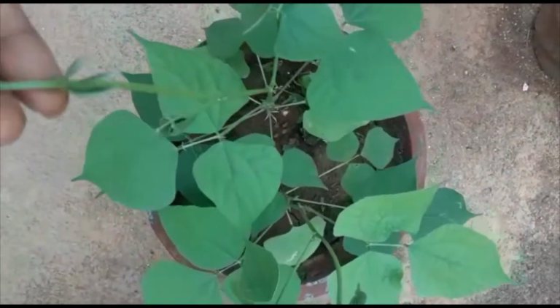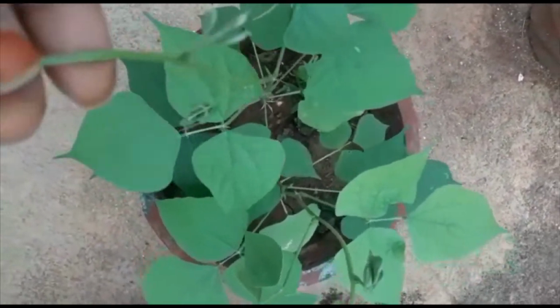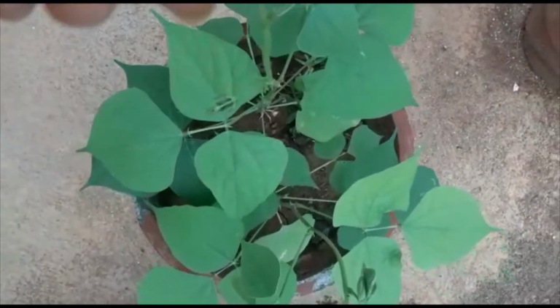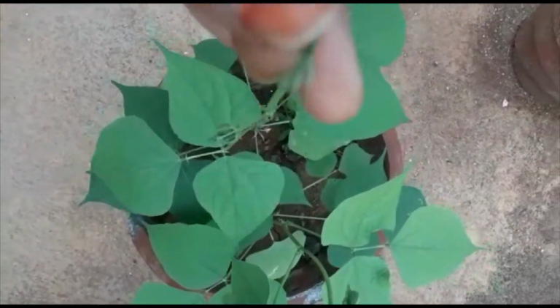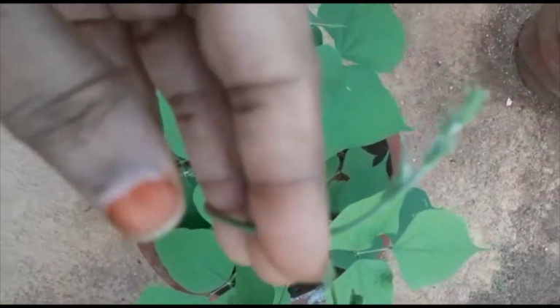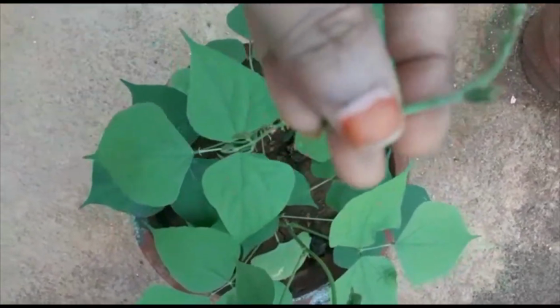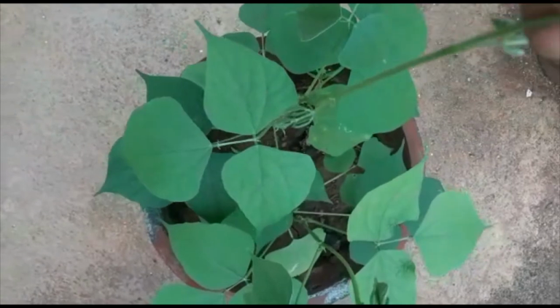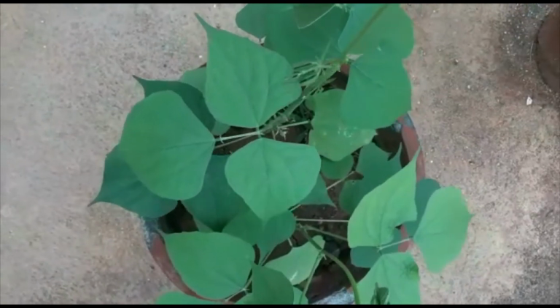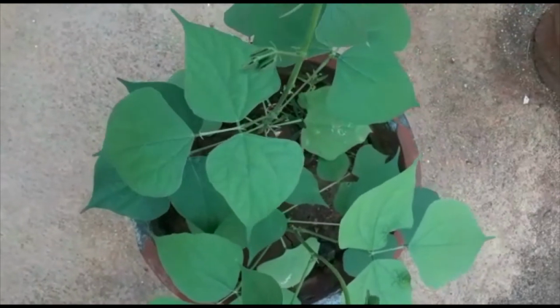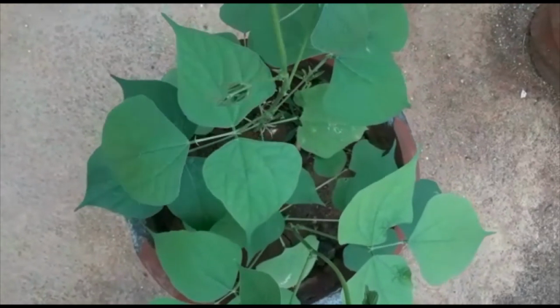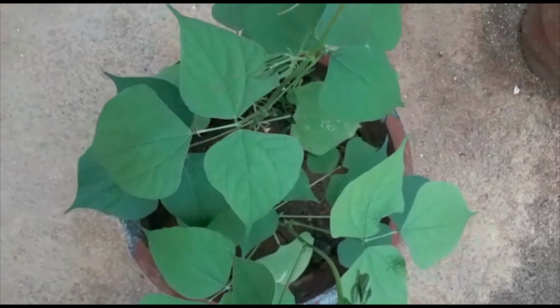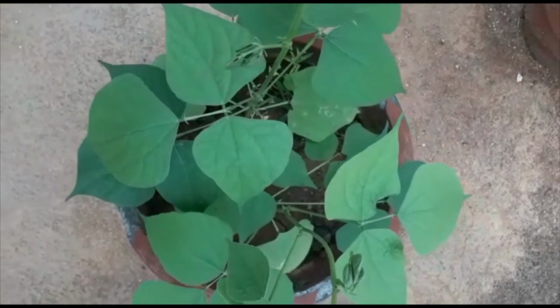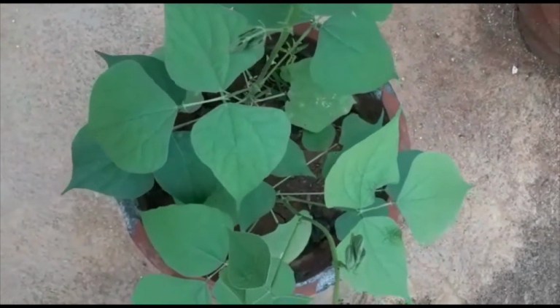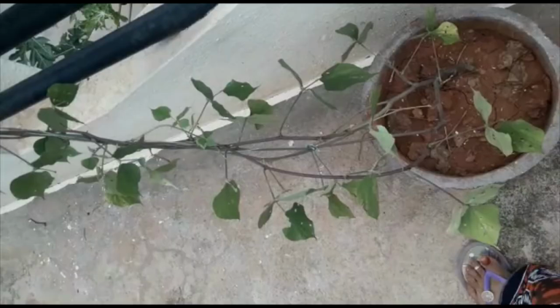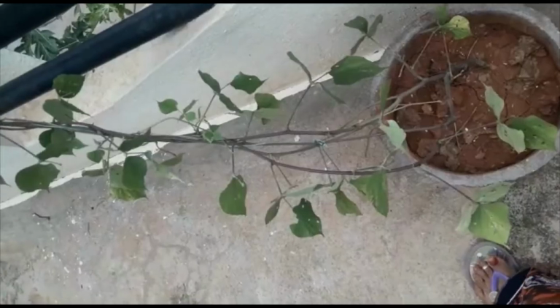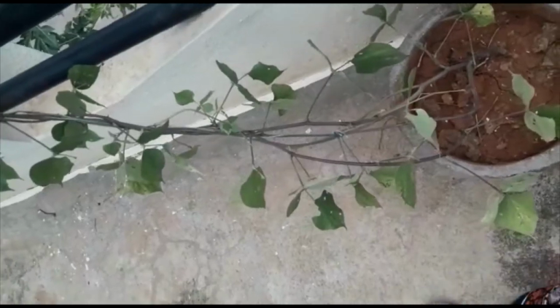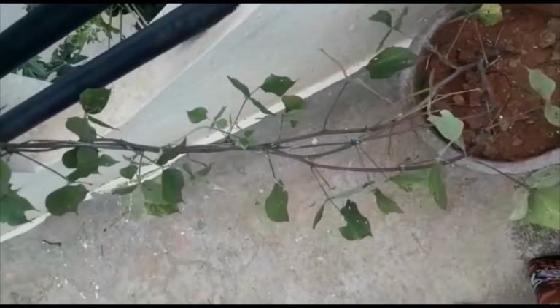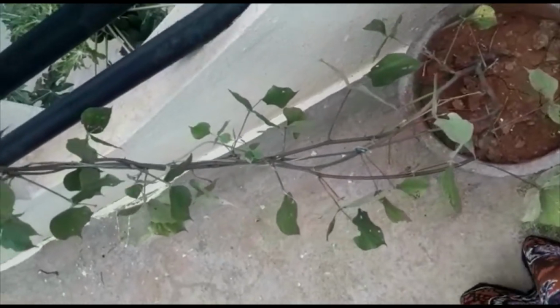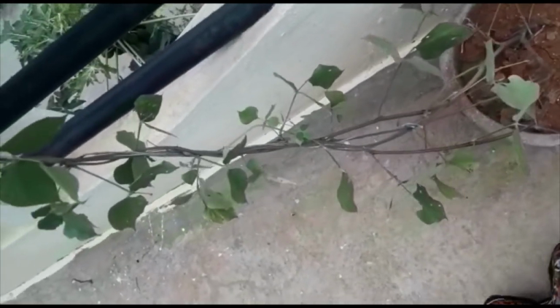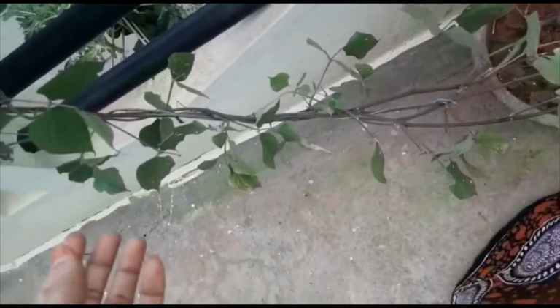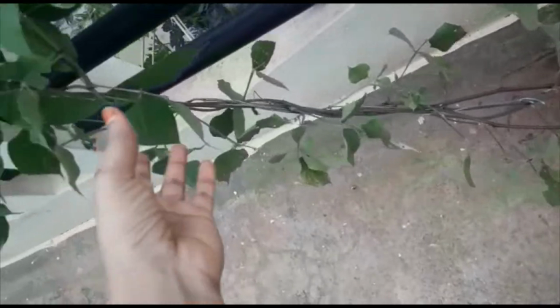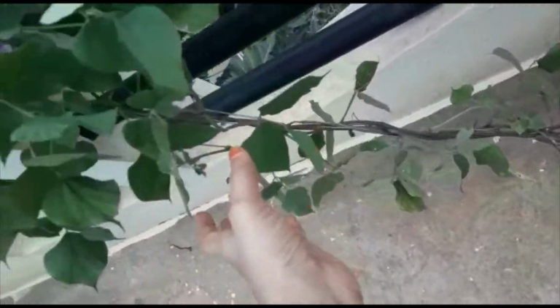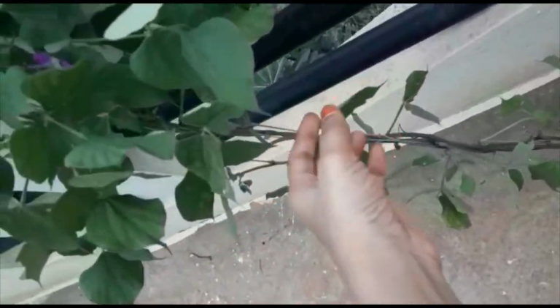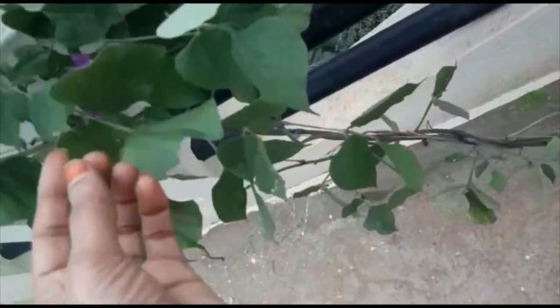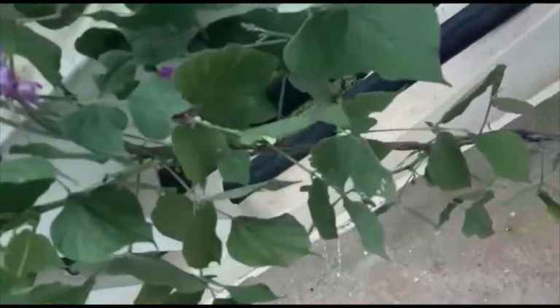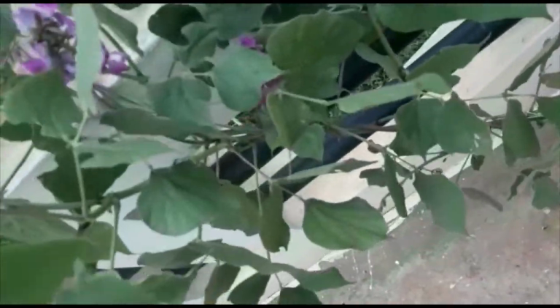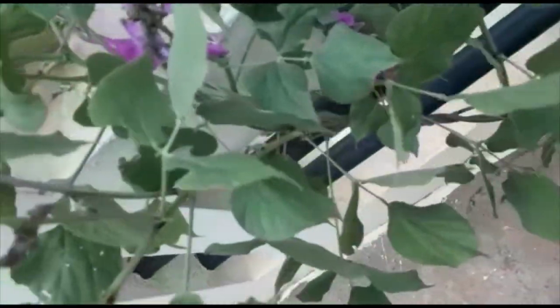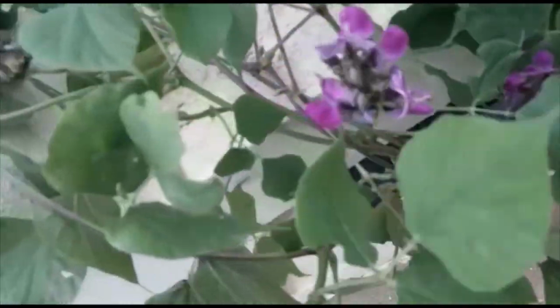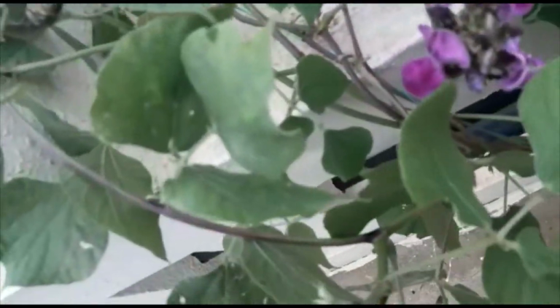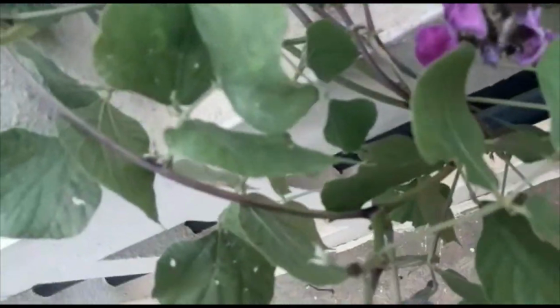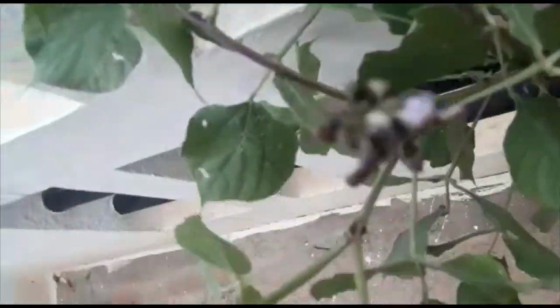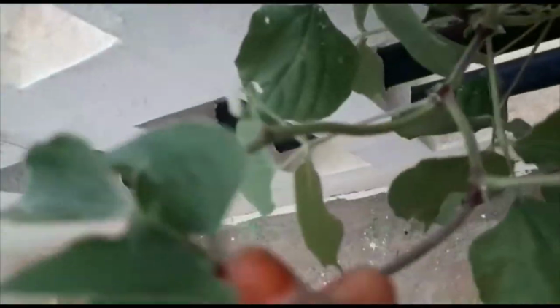The plant has grown nicely and the leaves are very healthy. A thin stem is growing from our plant — this is a climber. It needs support at this stage. Now I am going to tie a thread and give a wall support for the plant.